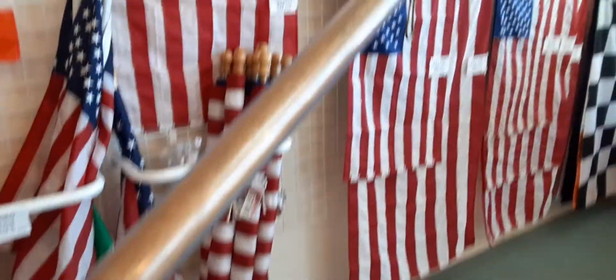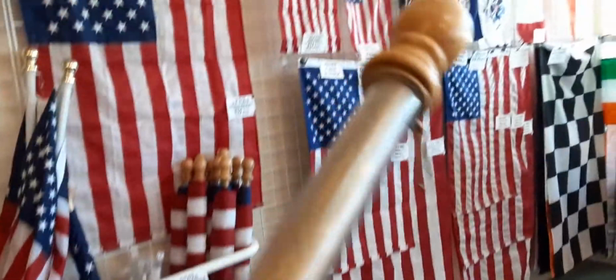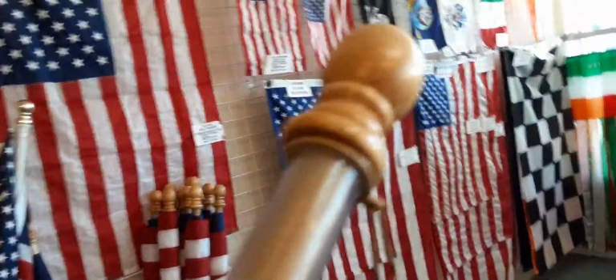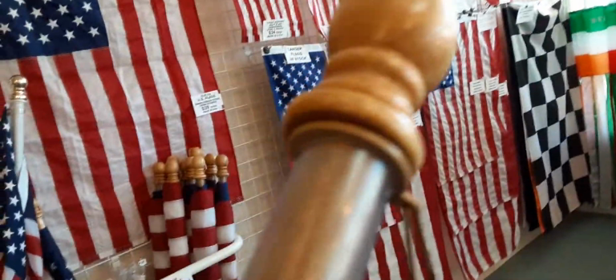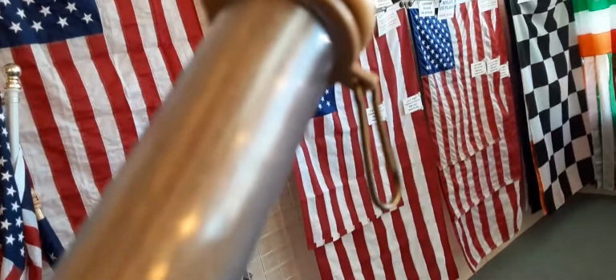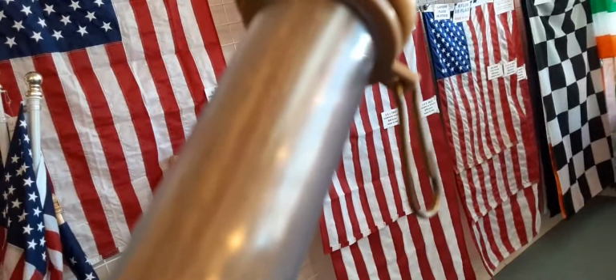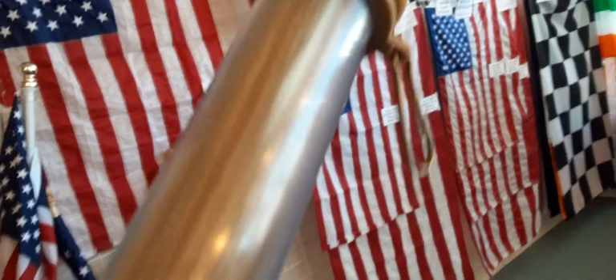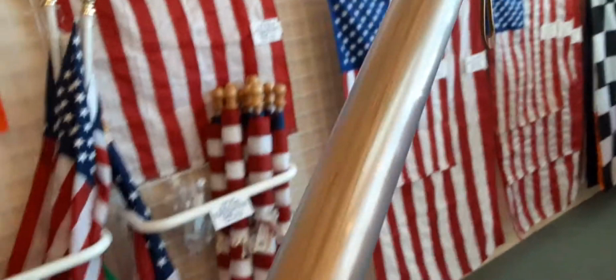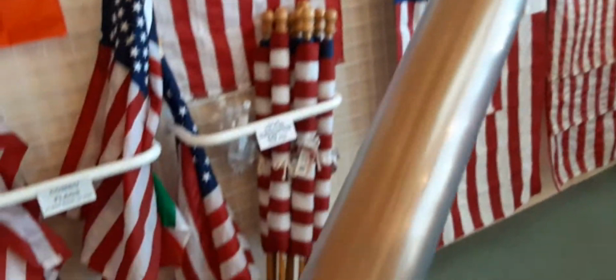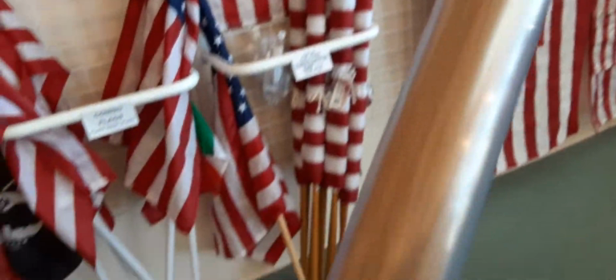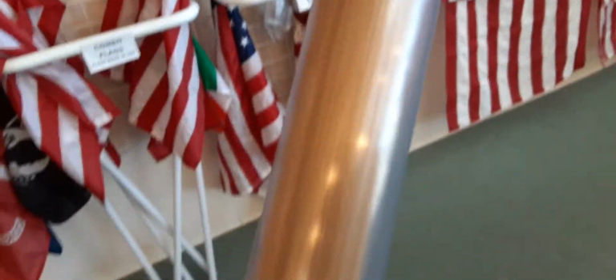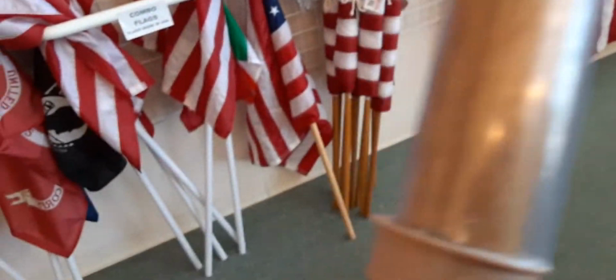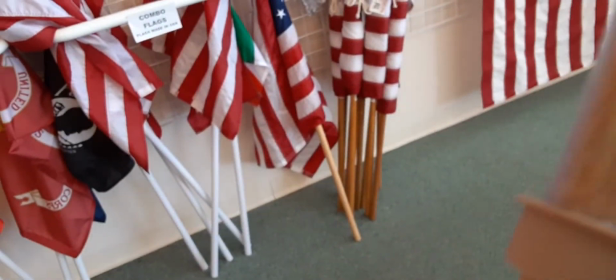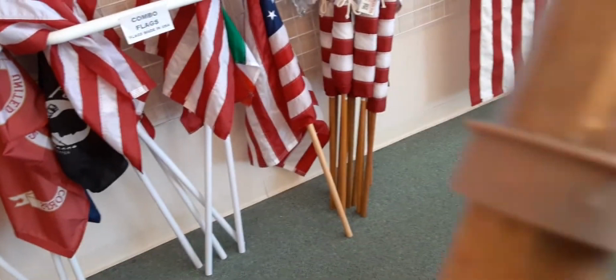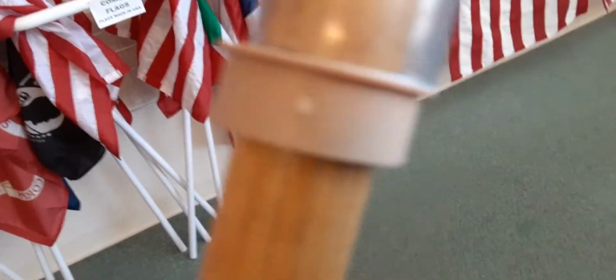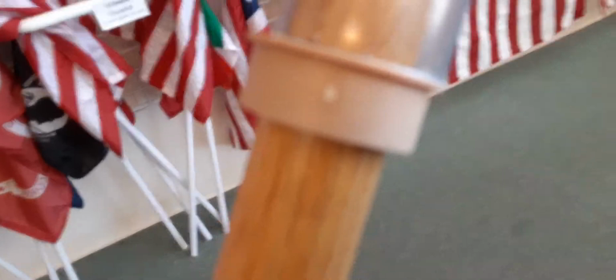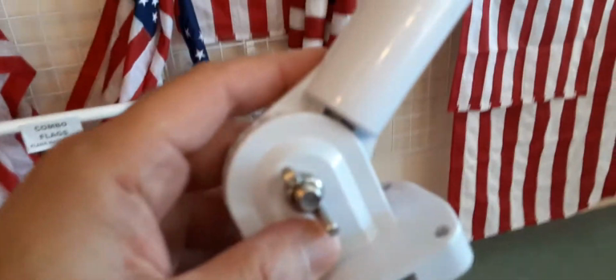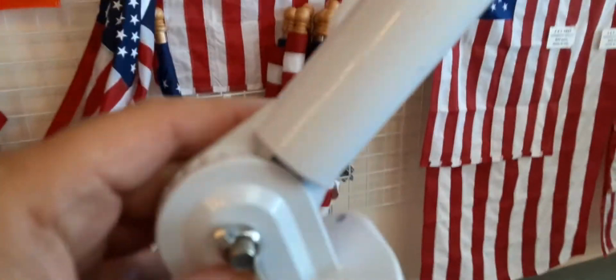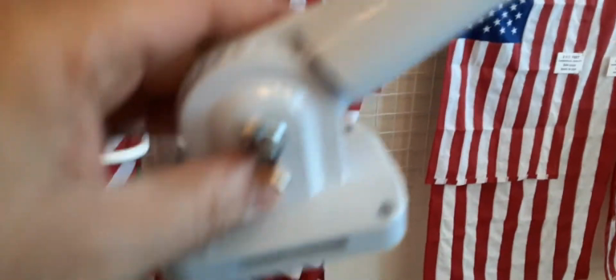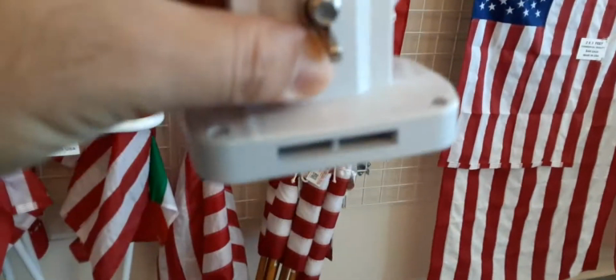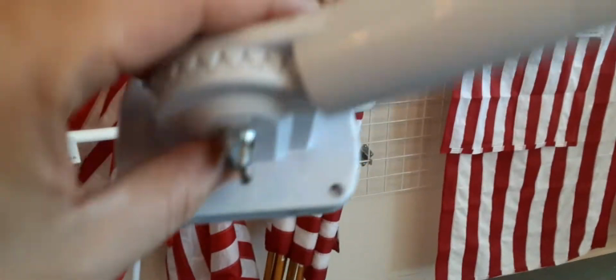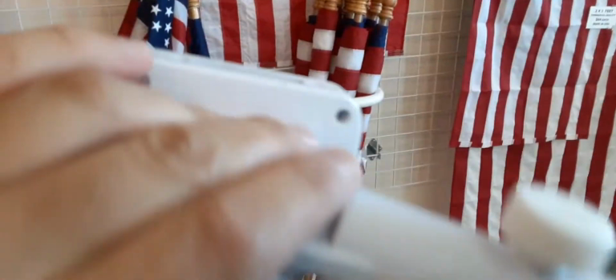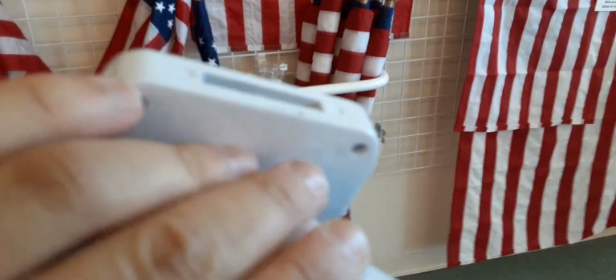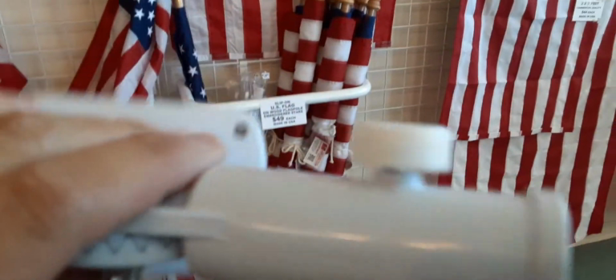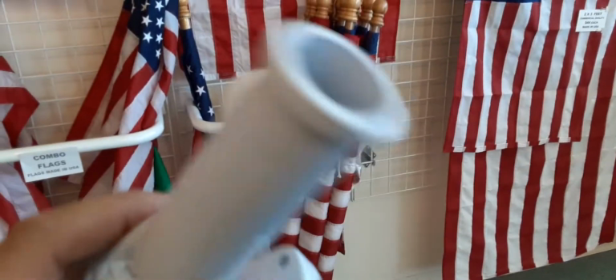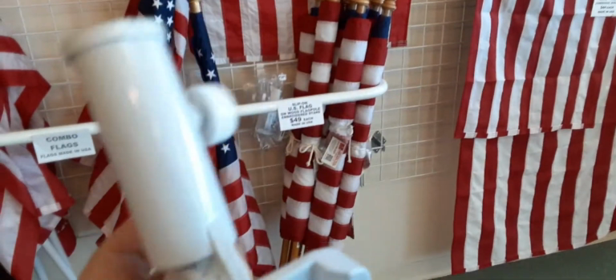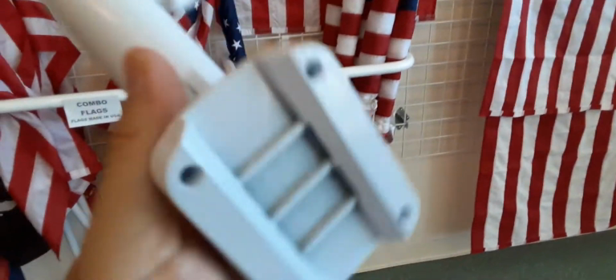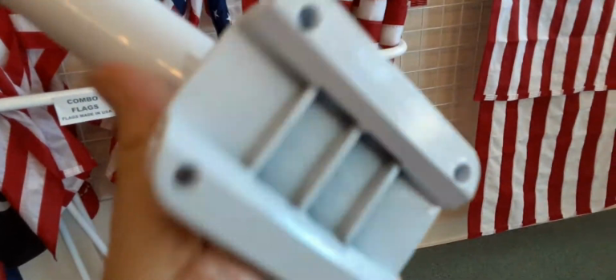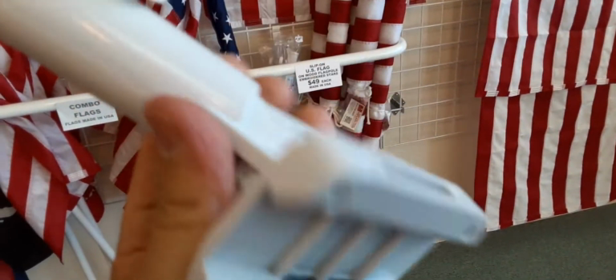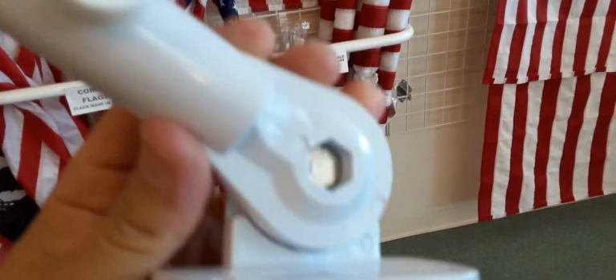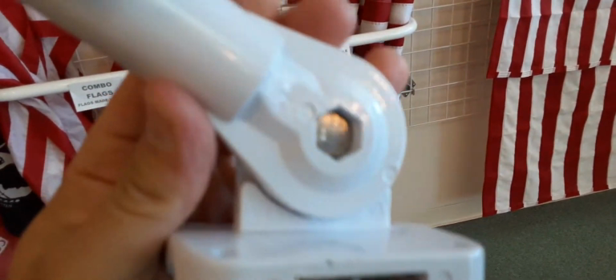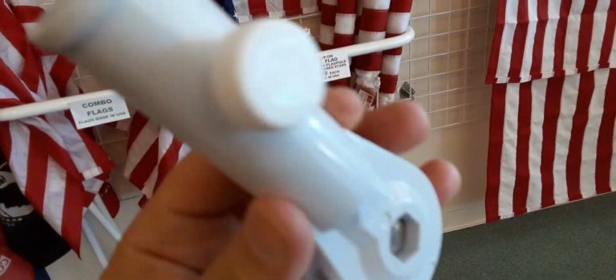This is what the pole looks like without the flag. There's the clip. This is the tube. This is the bracket — it's made of cast aluminum. We do not carry plastic, as the UV from the sun breaks down plastics.